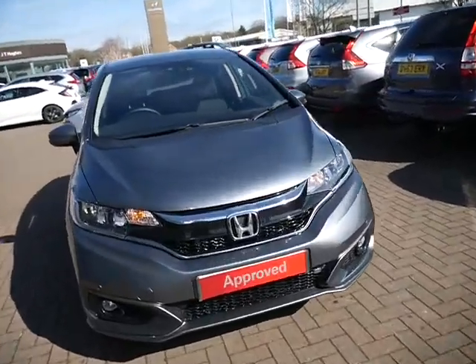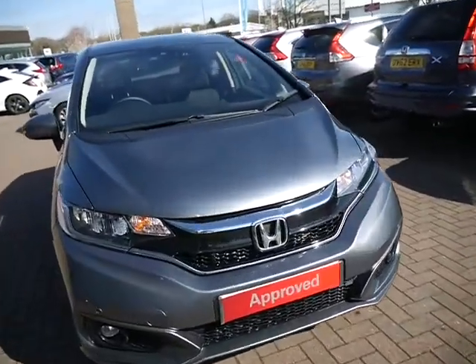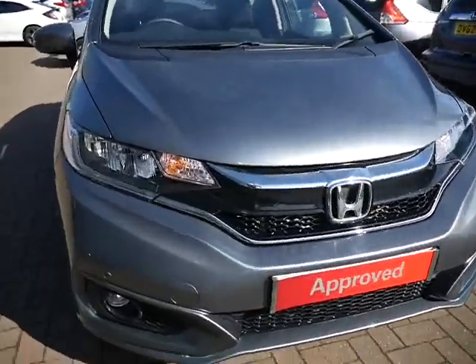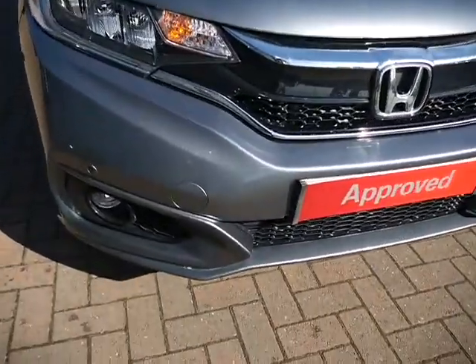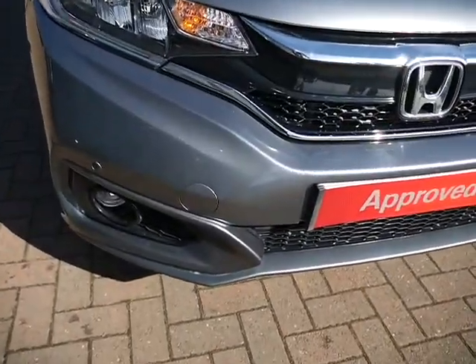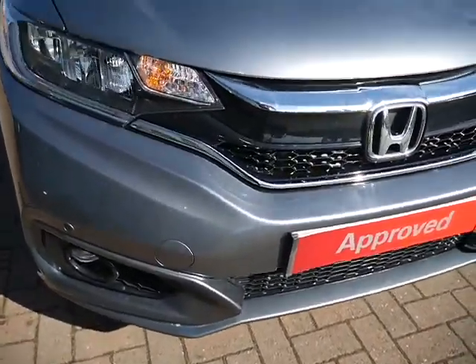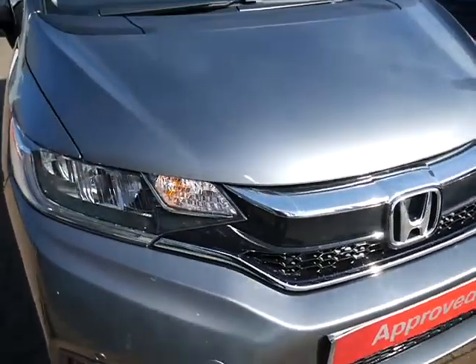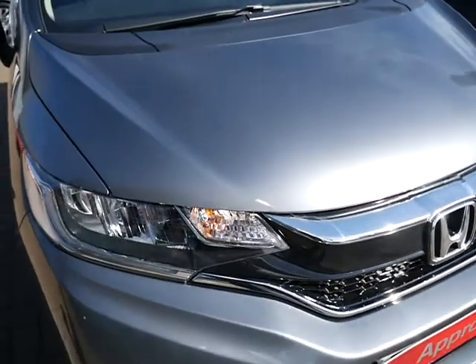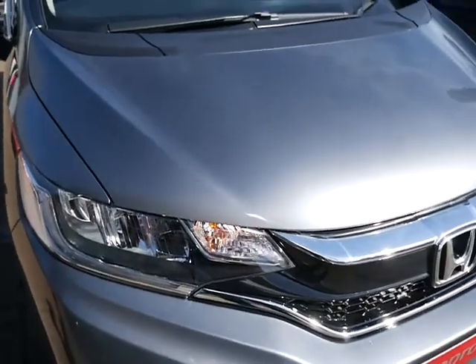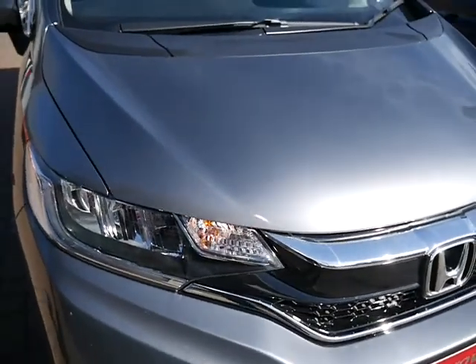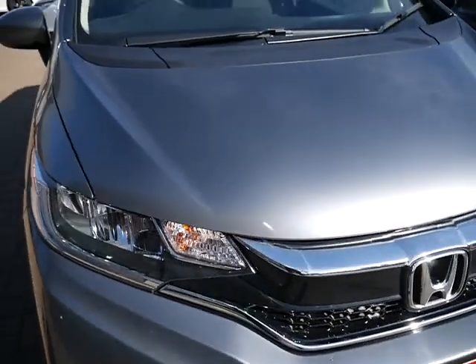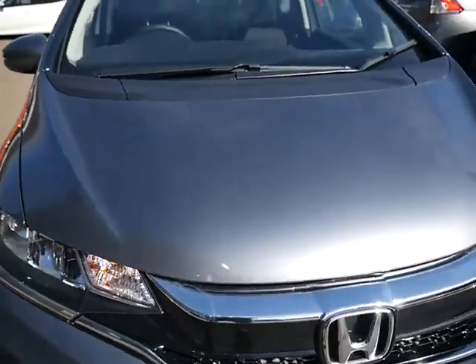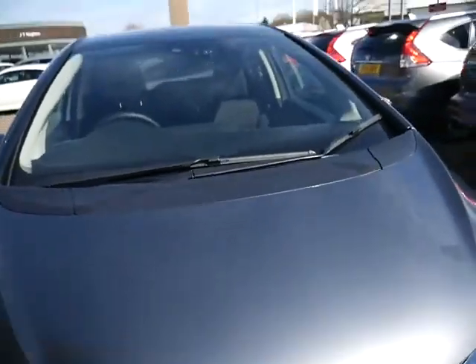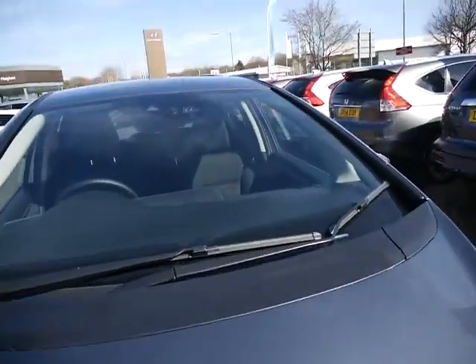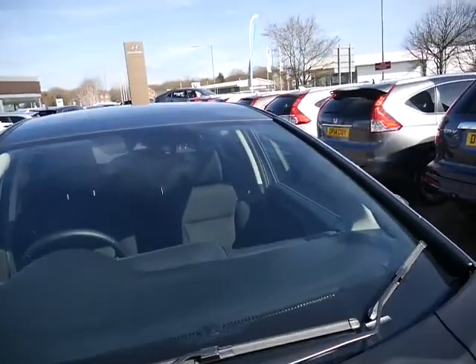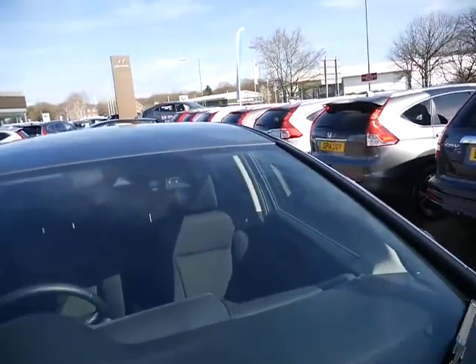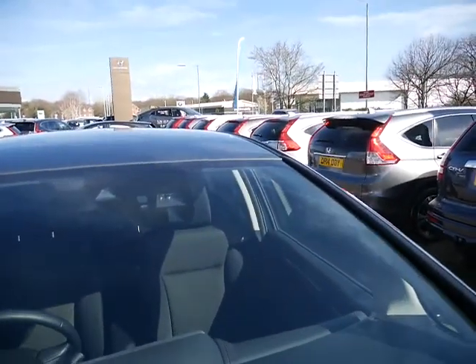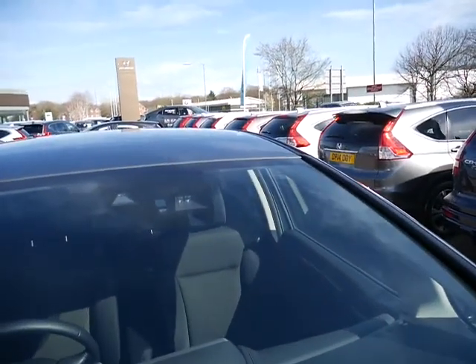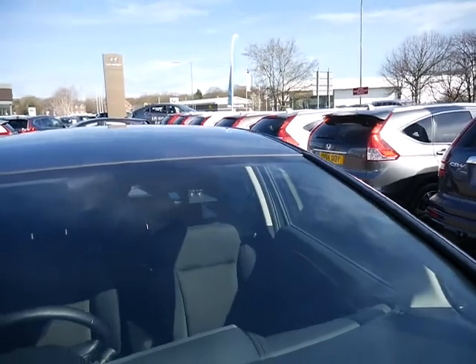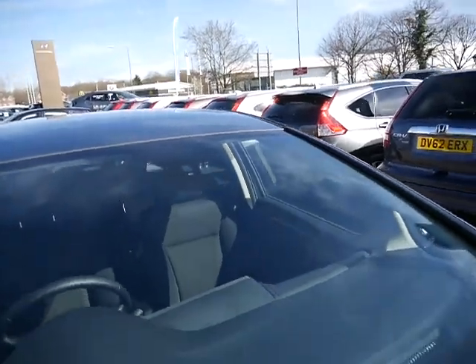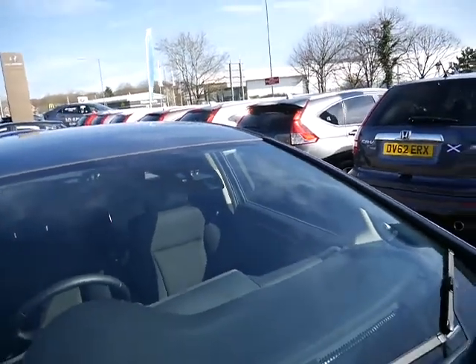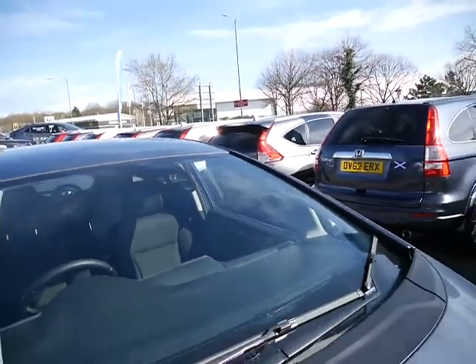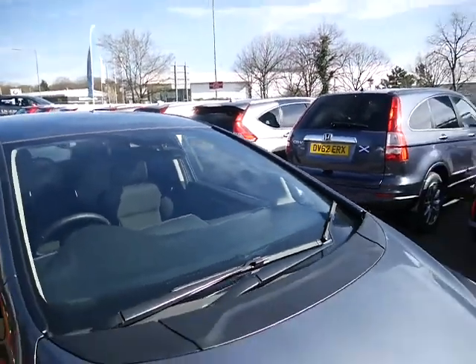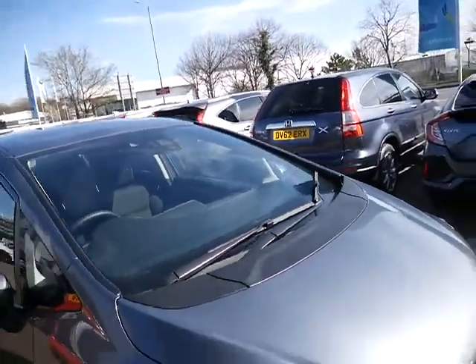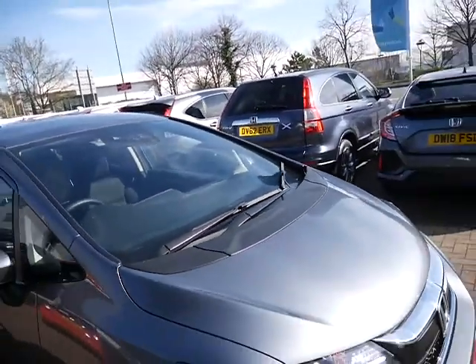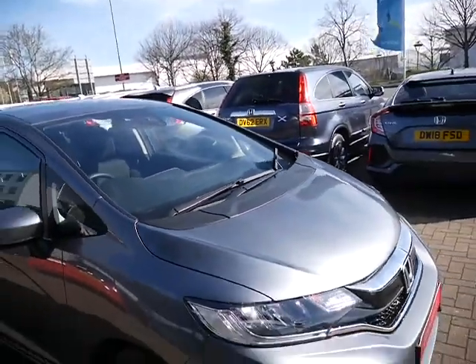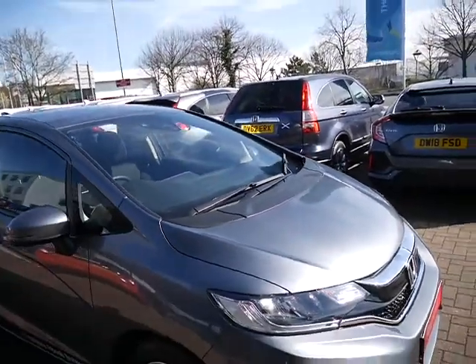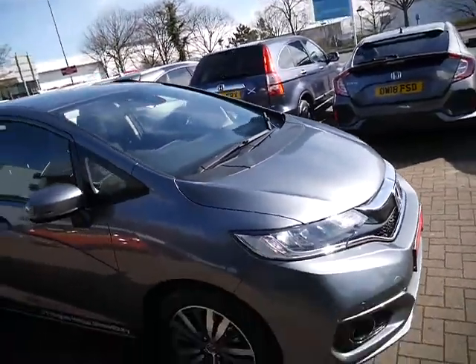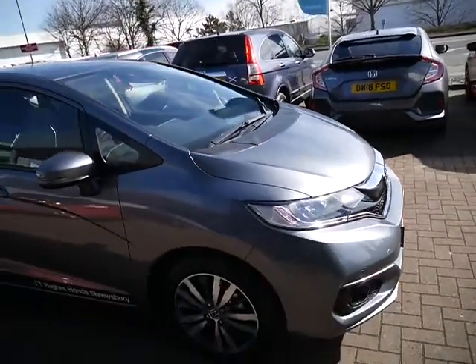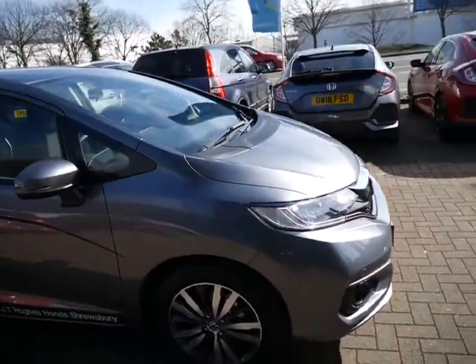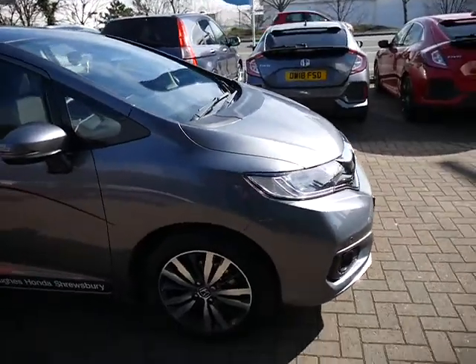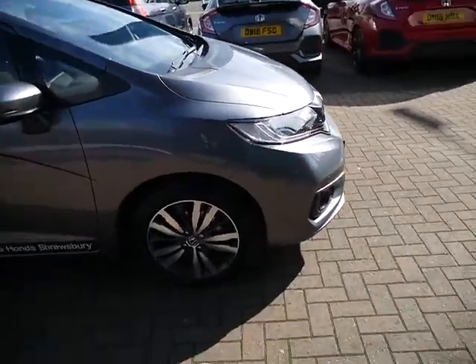On the EX you do get your front fog lights, LED lights, and LED daytime running lights. Up in the centre of the windscreen you've got your sensors and your cameras. The camera's there for your lane departure and road sign recognition systems, and your sensors are there for safety features such as automatic dipping of your headlights.